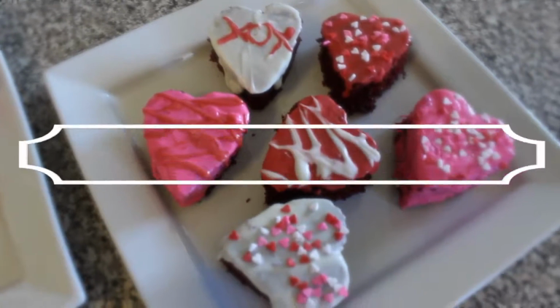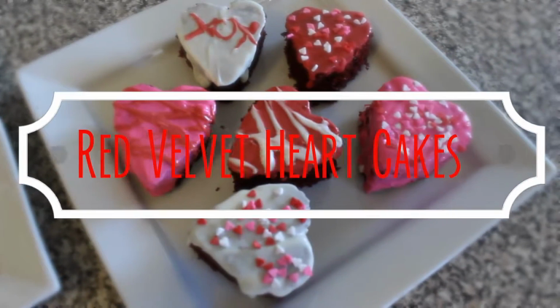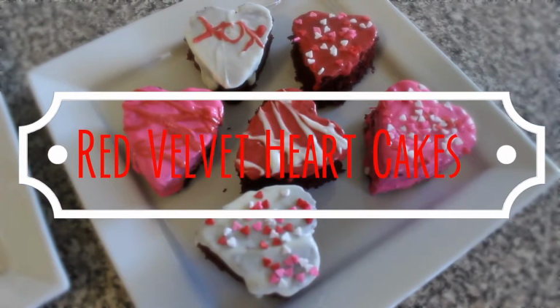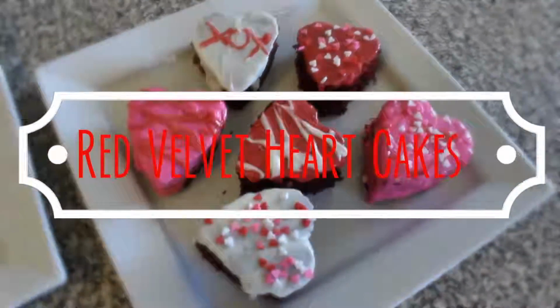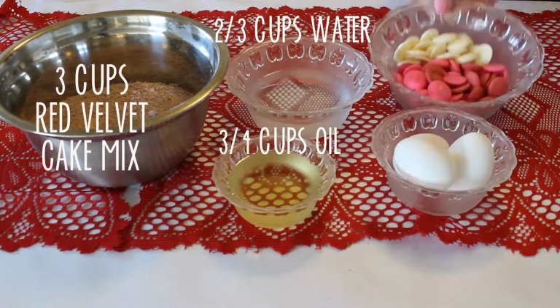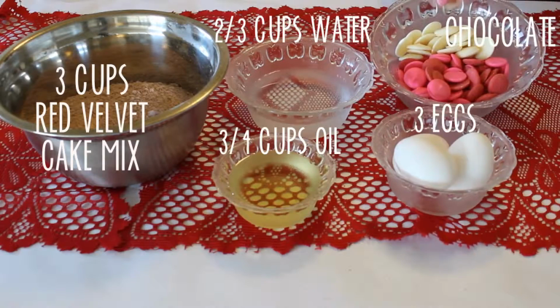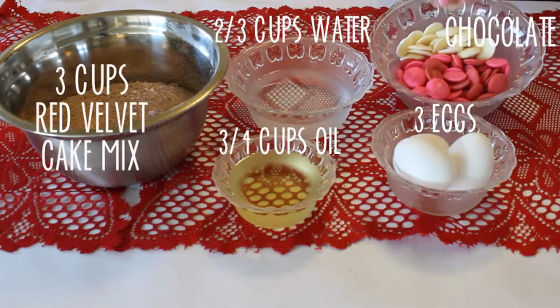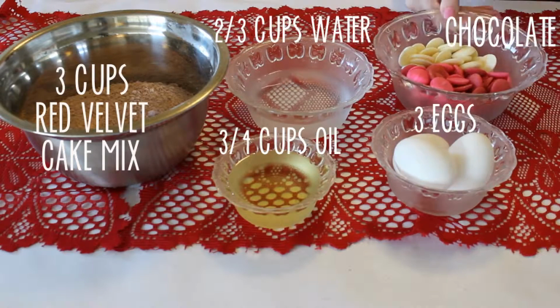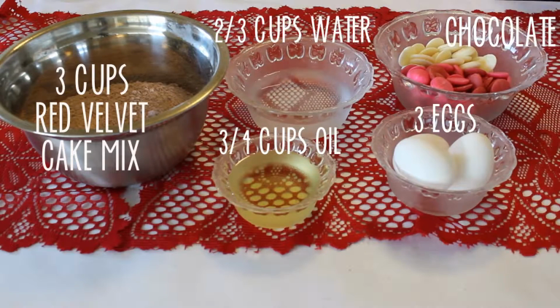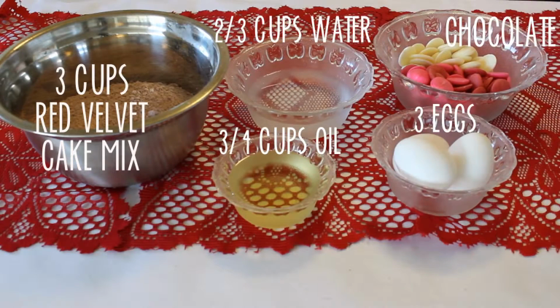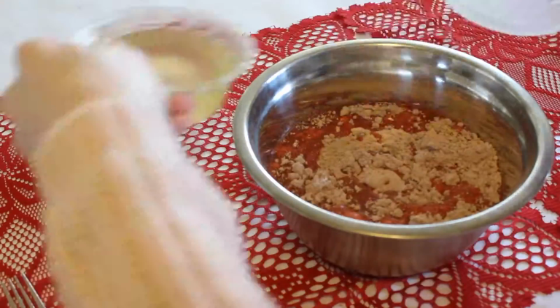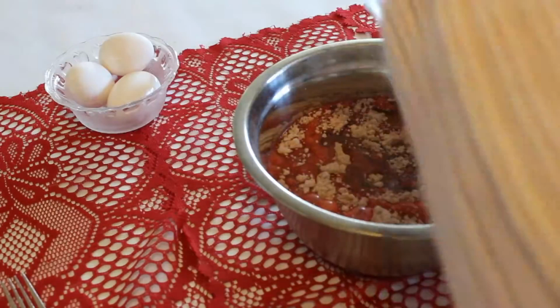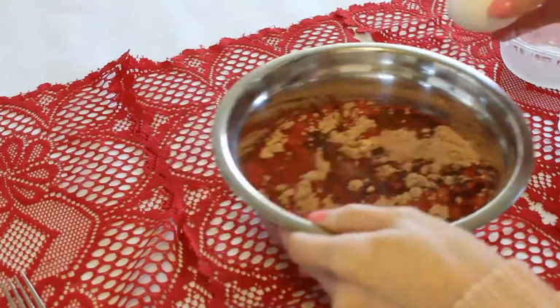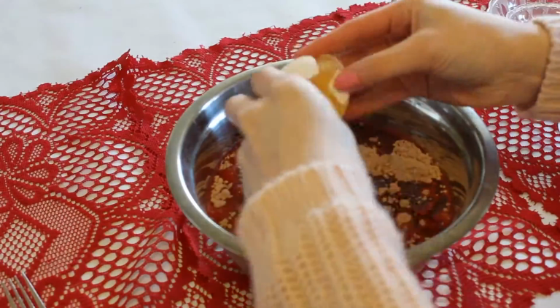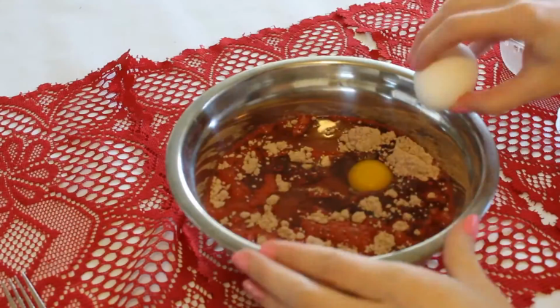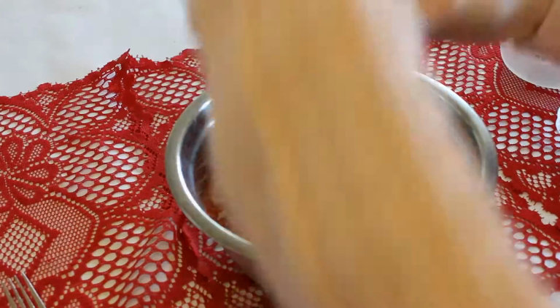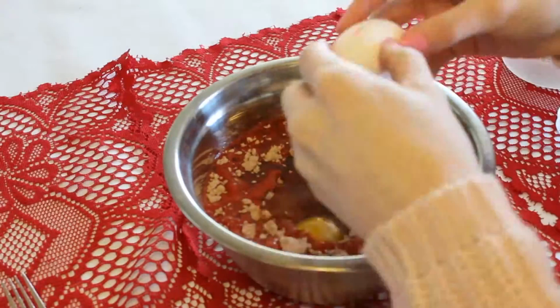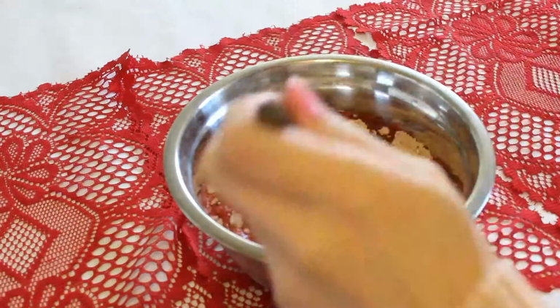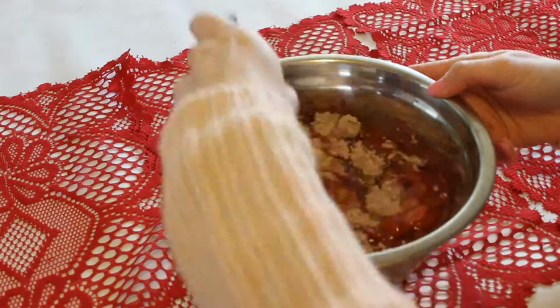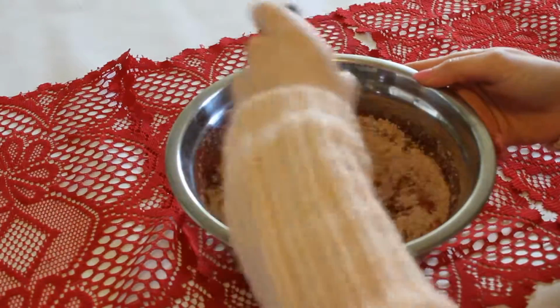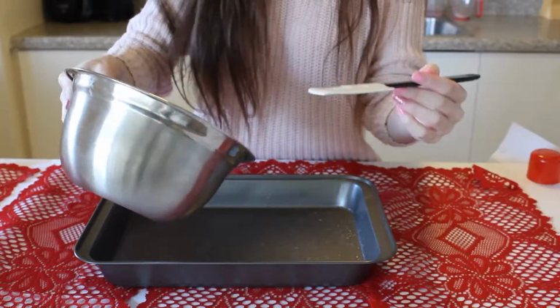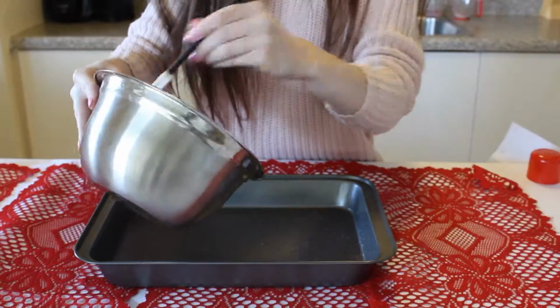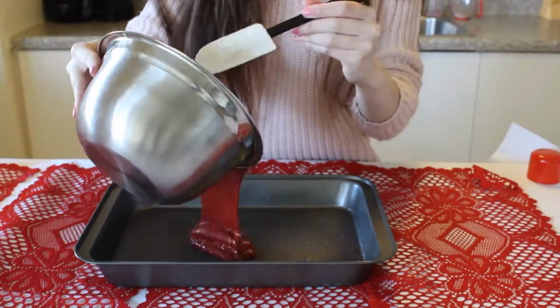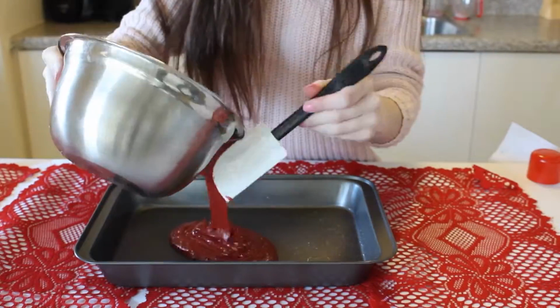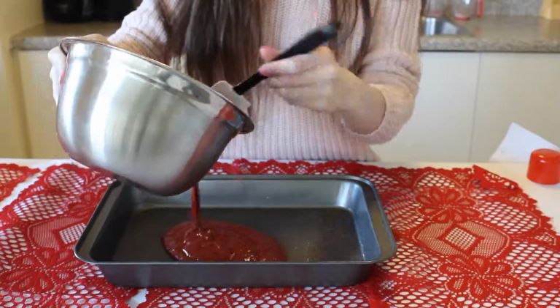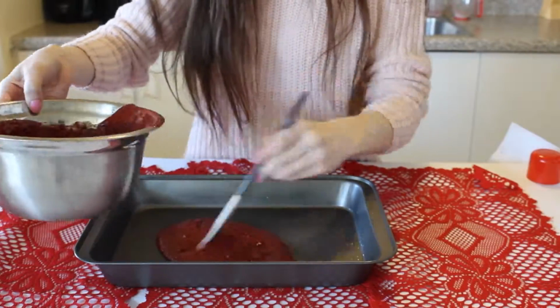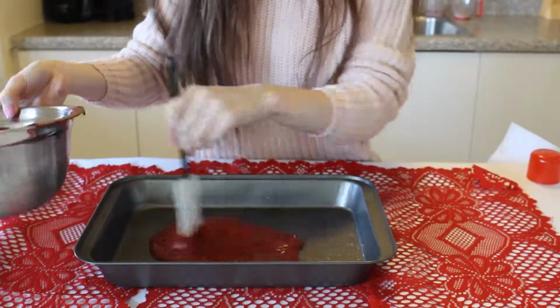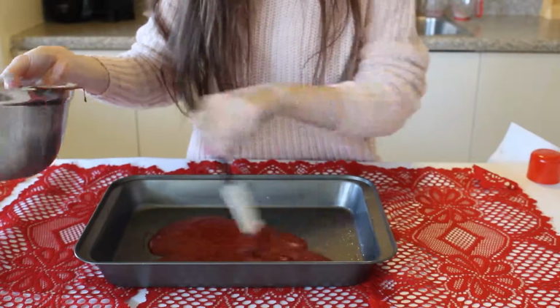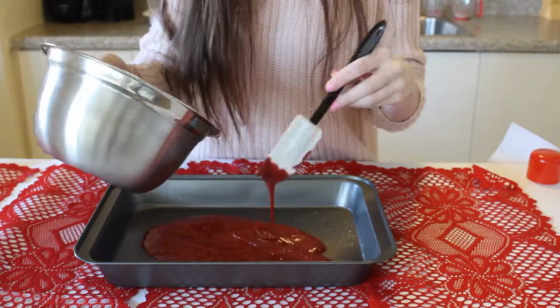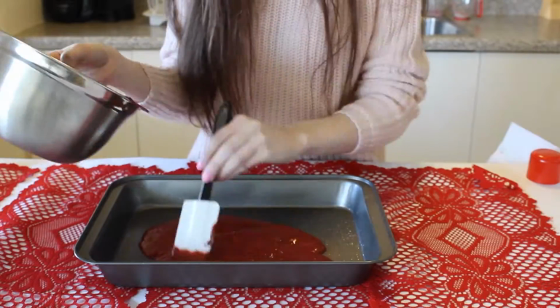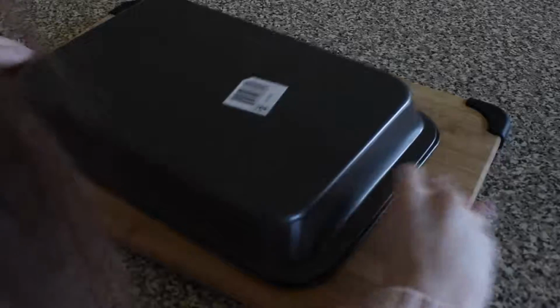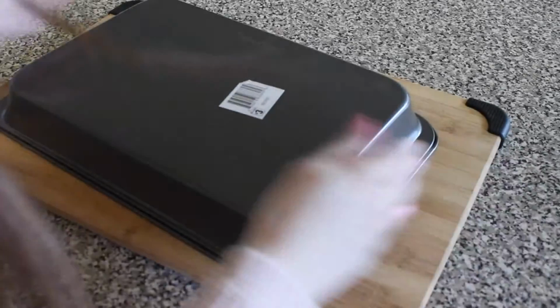Starting with these red velvet heart cakes — here's all you will need. After setting the oven to 350 to preheat, mix all of your ingredients together. Then pour into a large baking tray — I use a lasagna tray. Put into the oven and bake for 25 minutes.